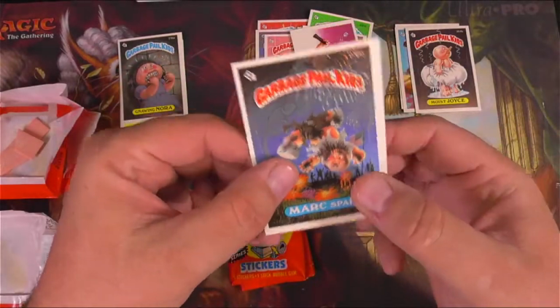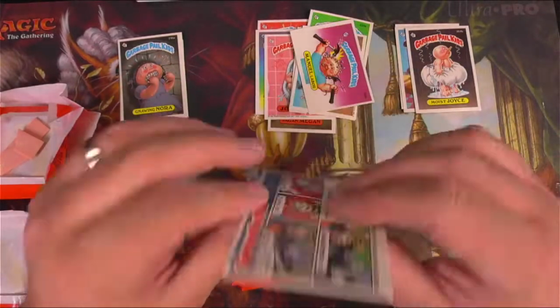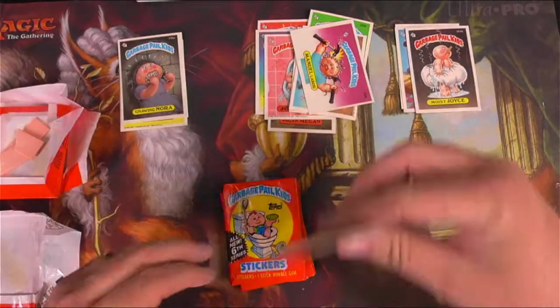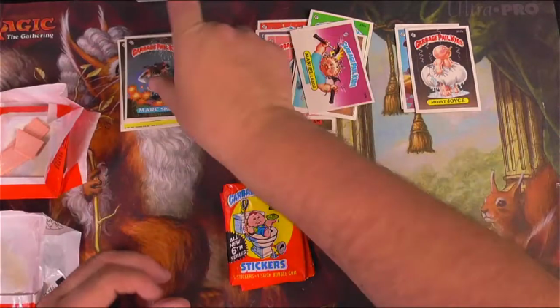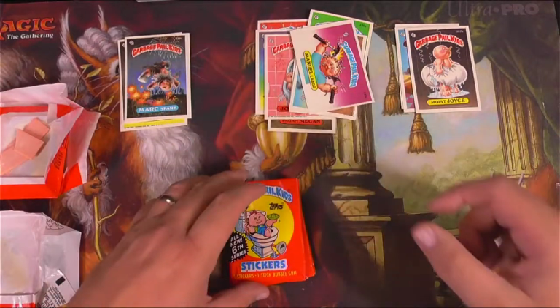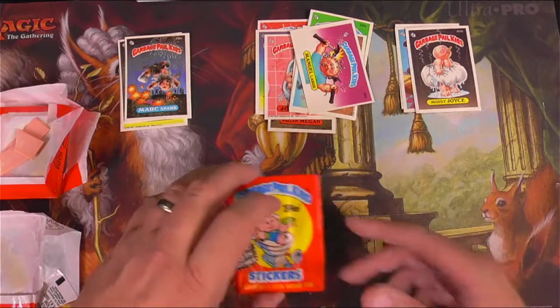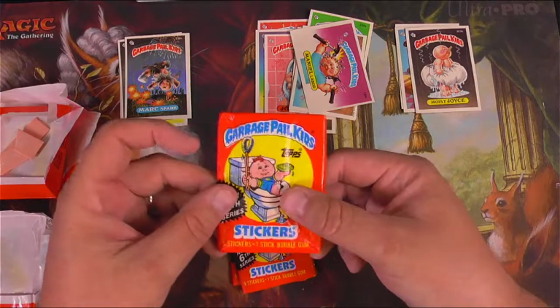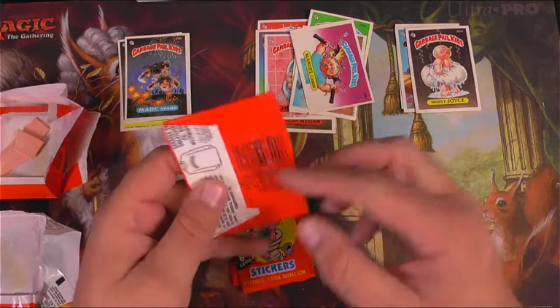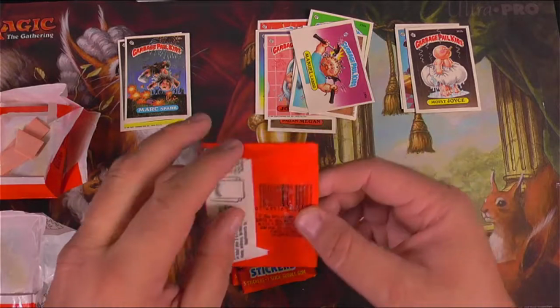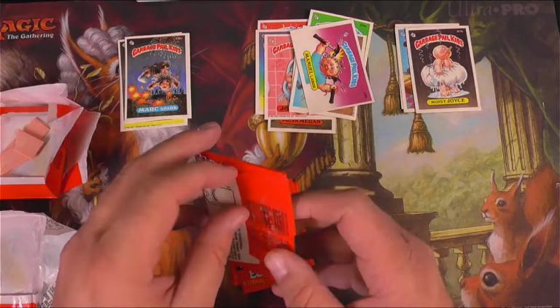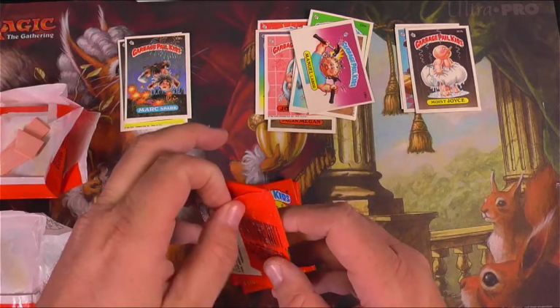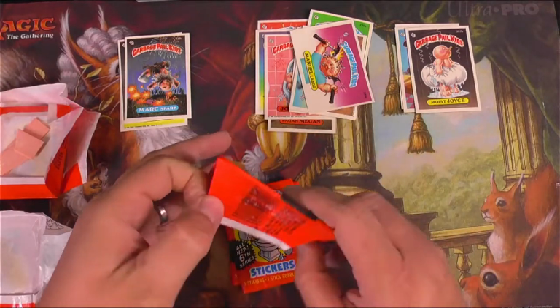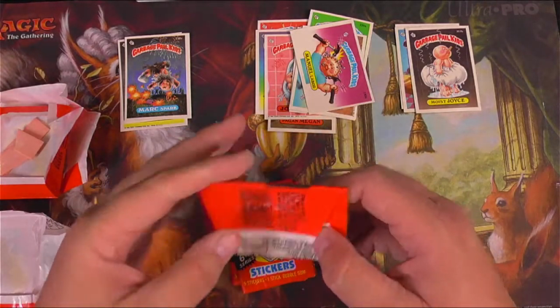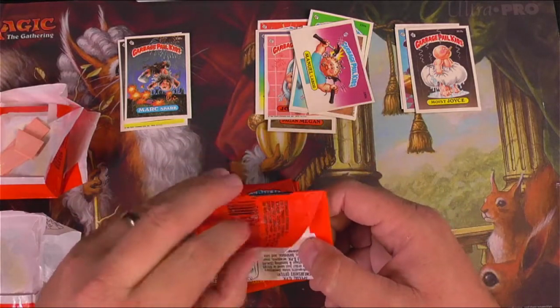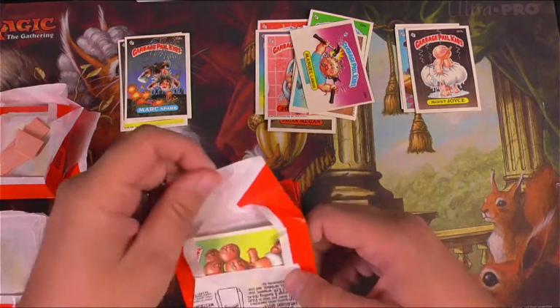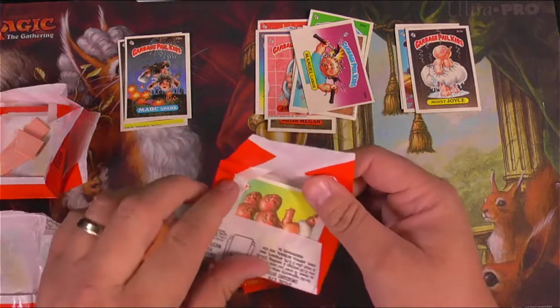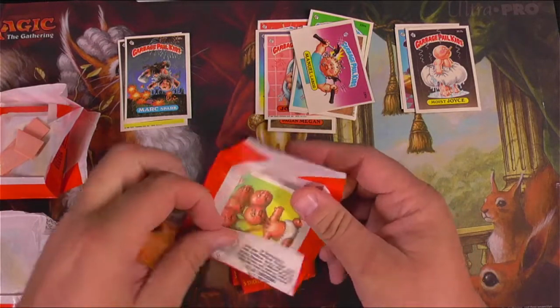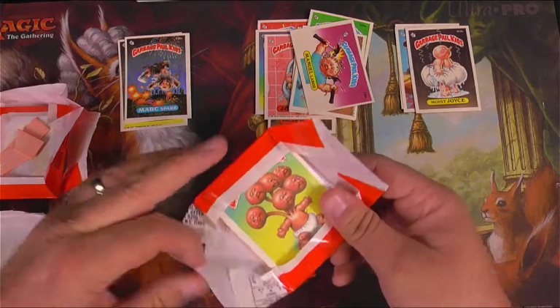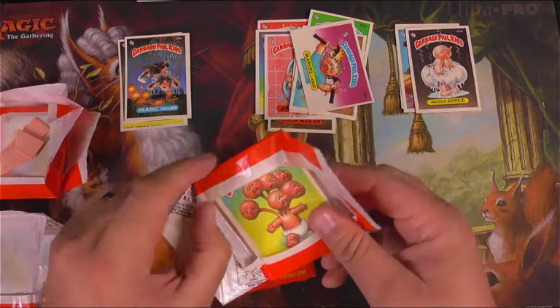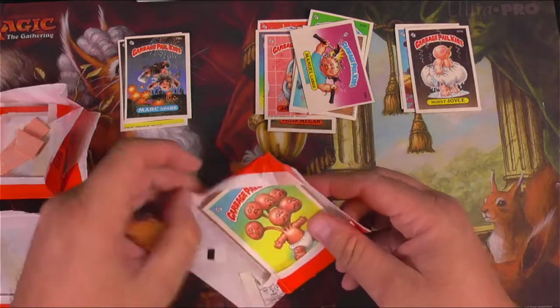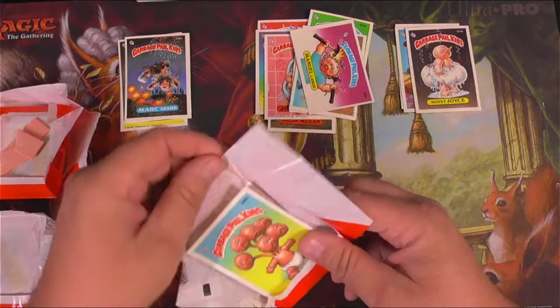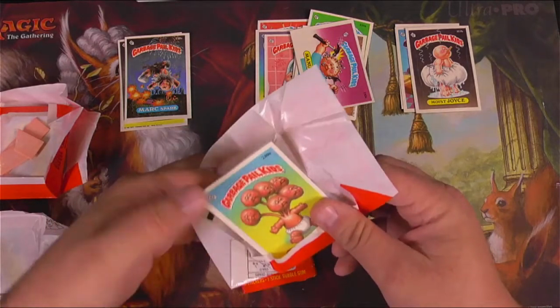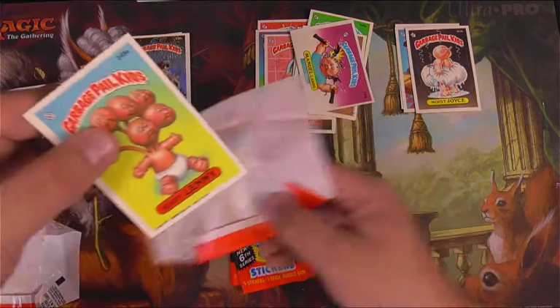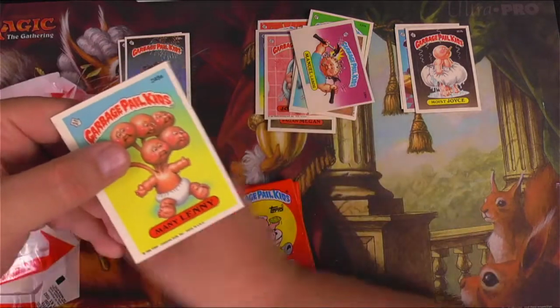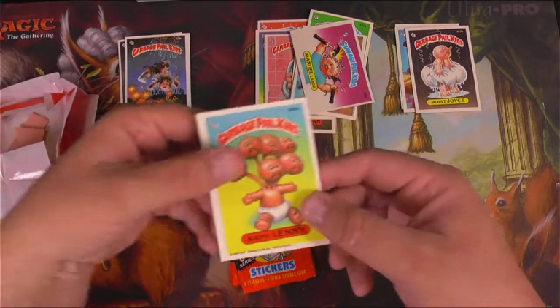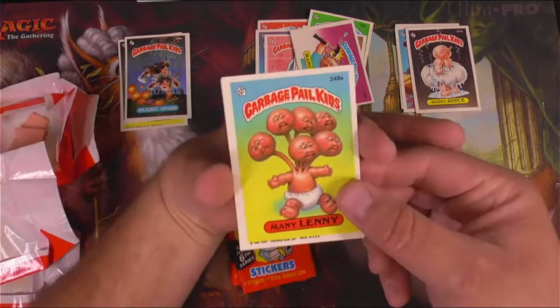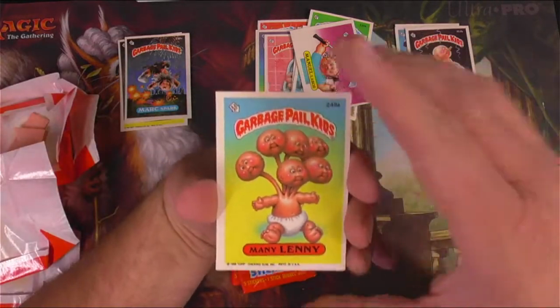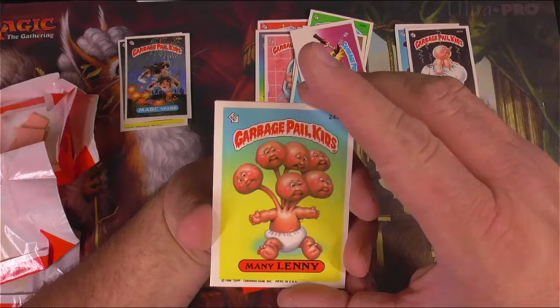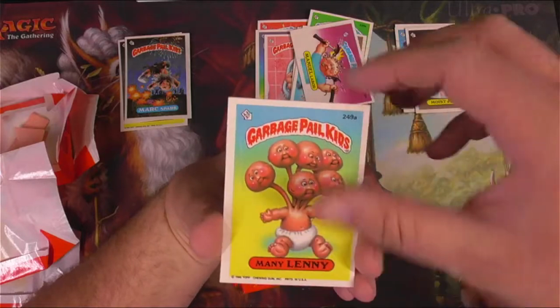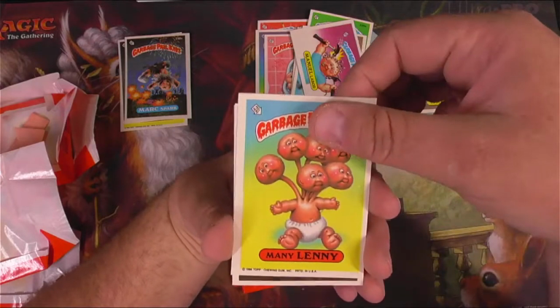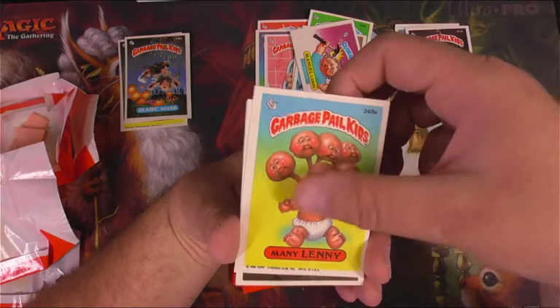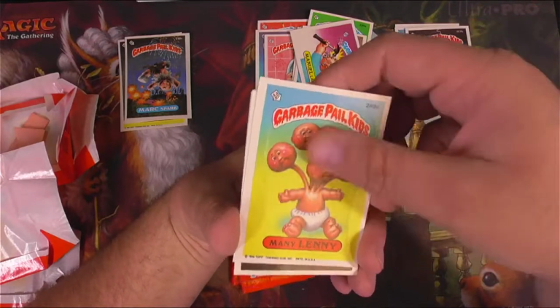Welcome to Garbage Pail Kids Humor, people. If you're still here at this point, you're probably someone who can appreciate that. I'm going to go out on a limb — several limbs — and say that you are into this if you're still here.